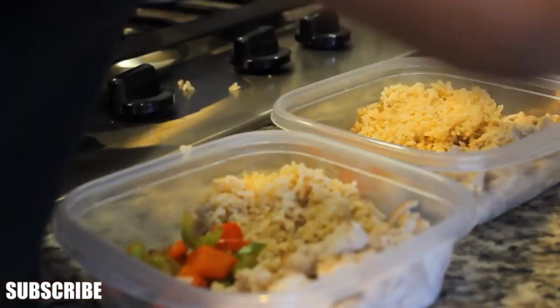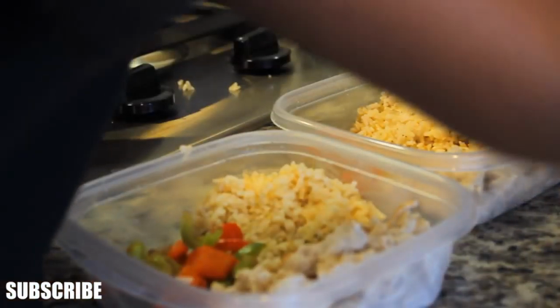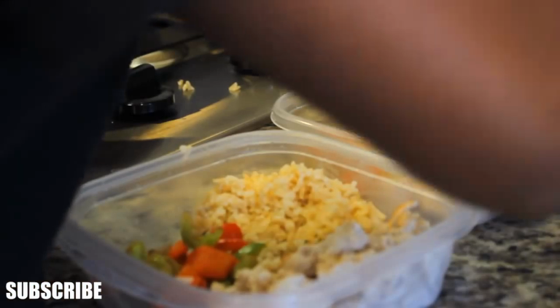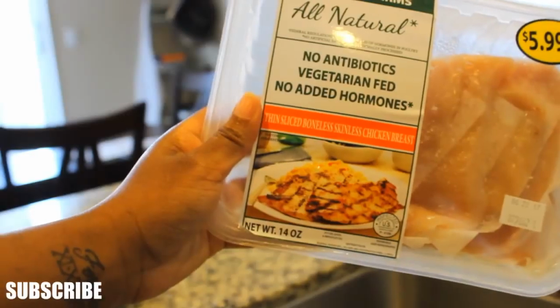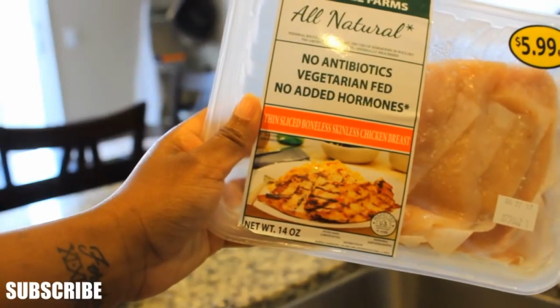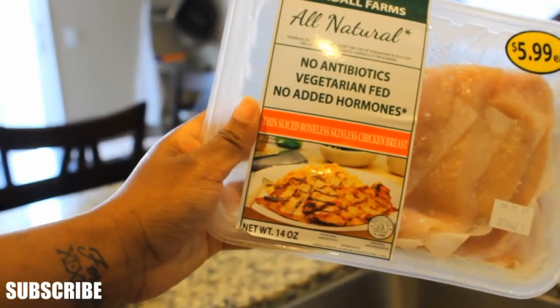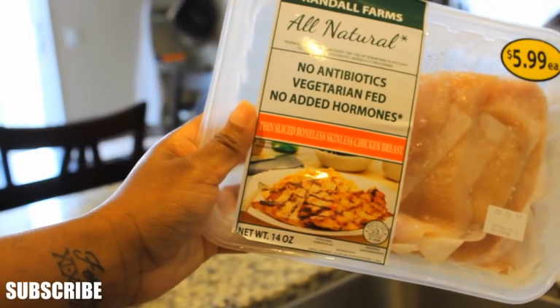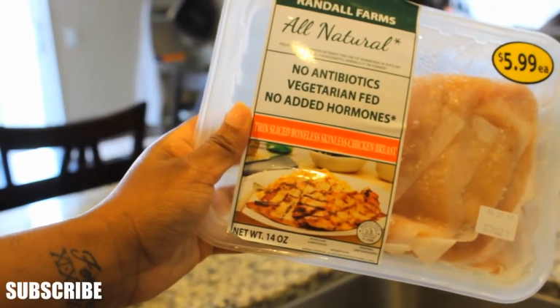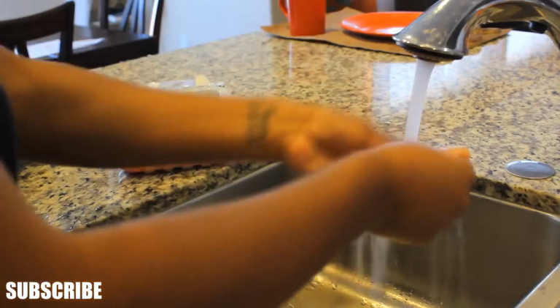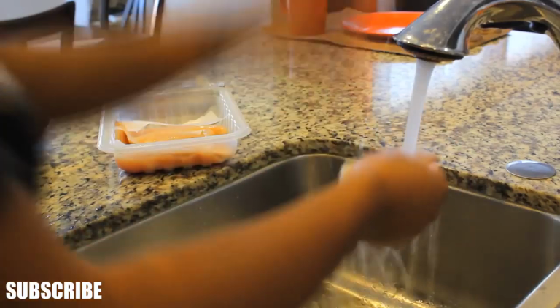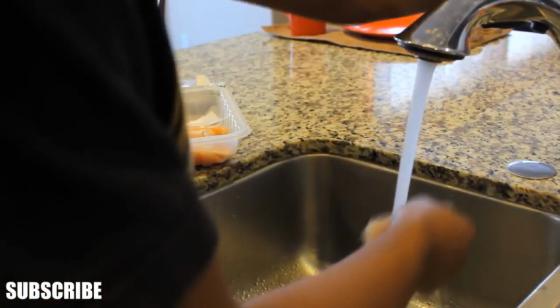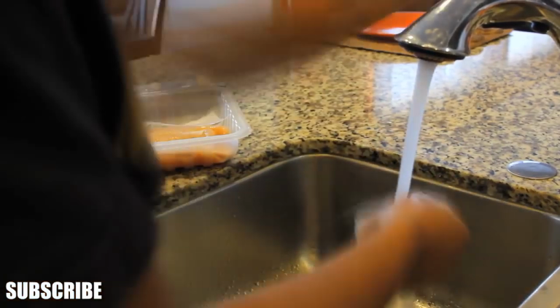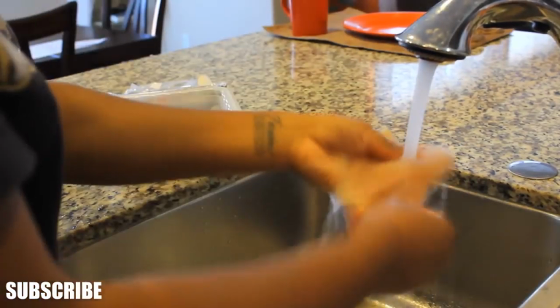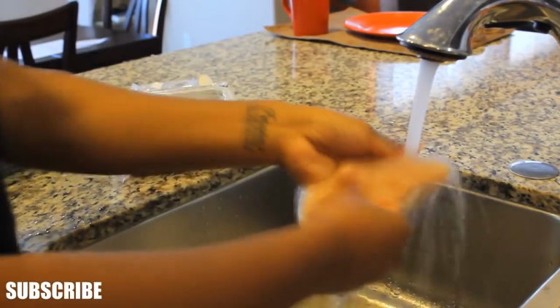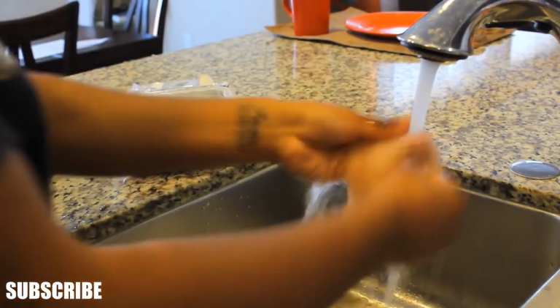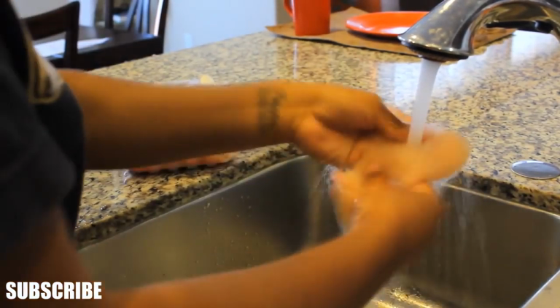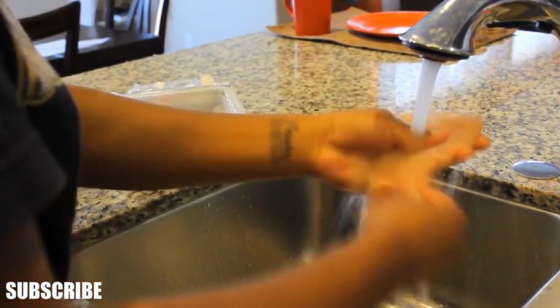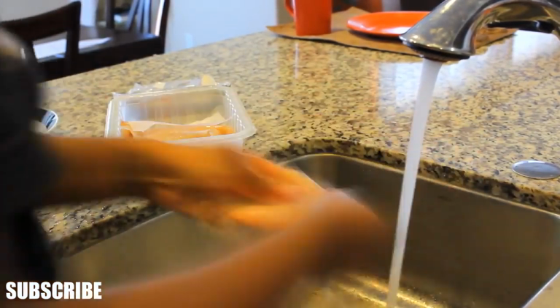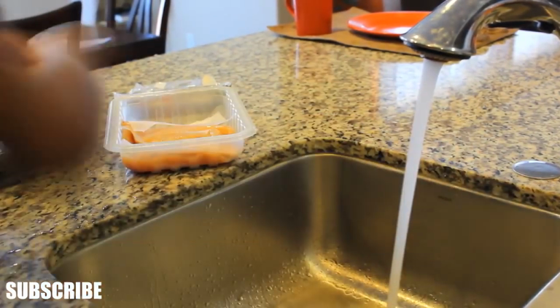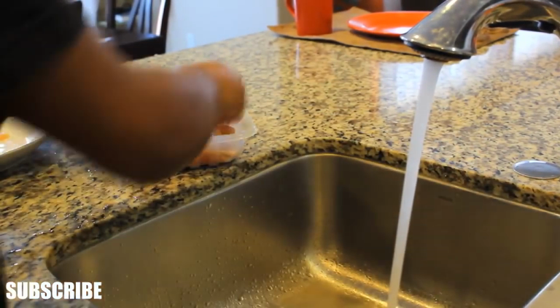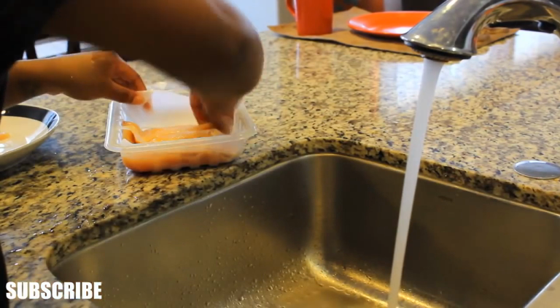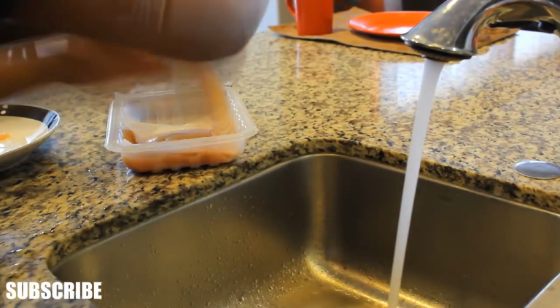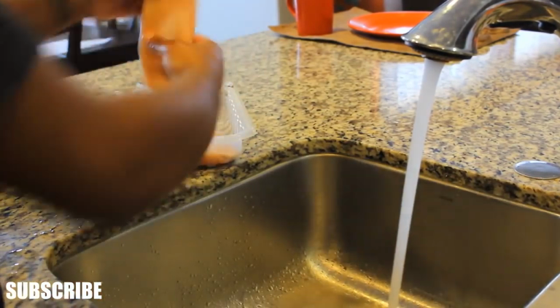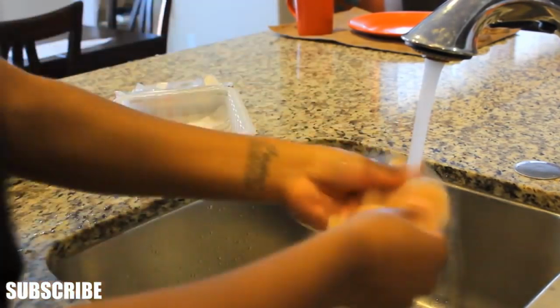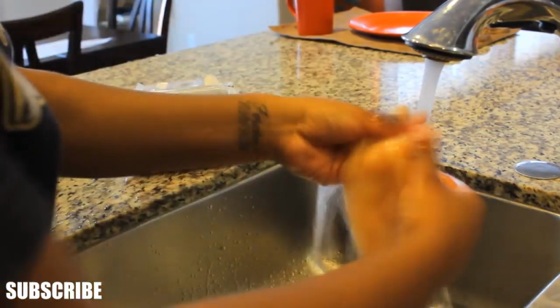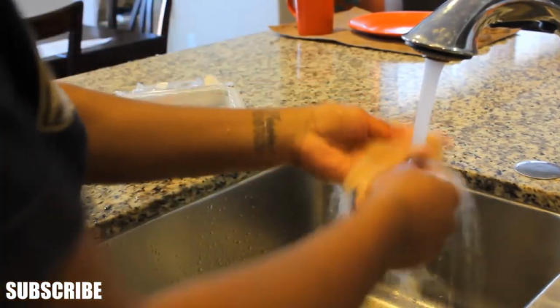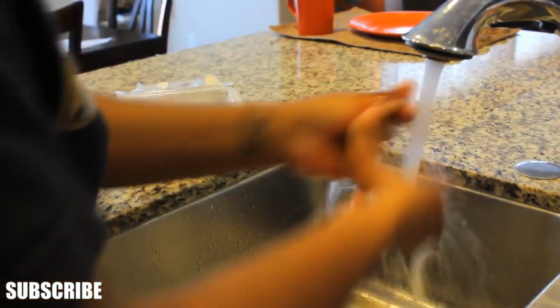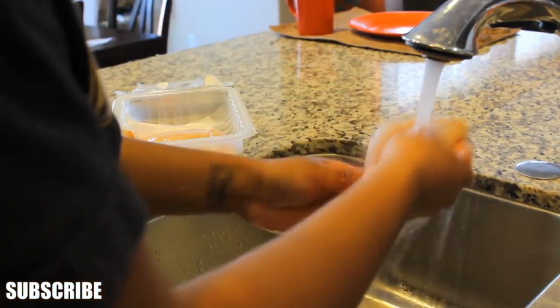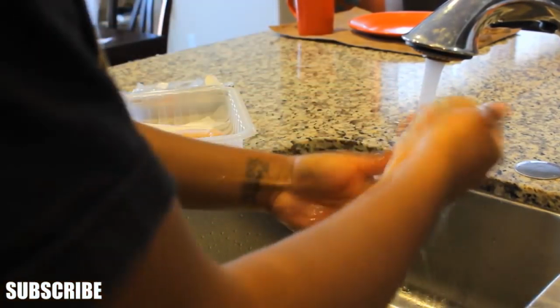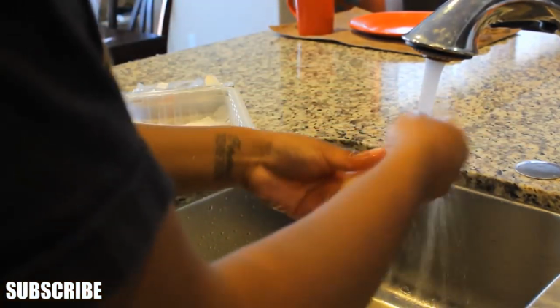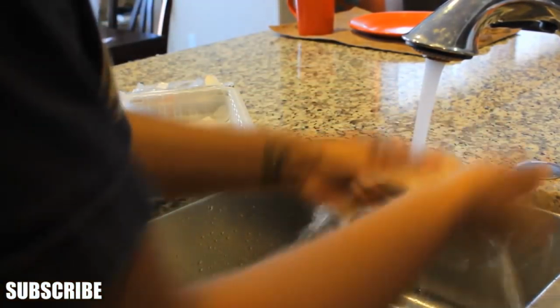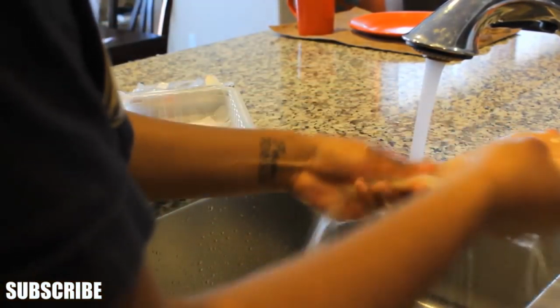So for my dinner, I am making some chicken breasts, and I am rinsing them off again. I told y'all I'm real serious about rinsing off my food.